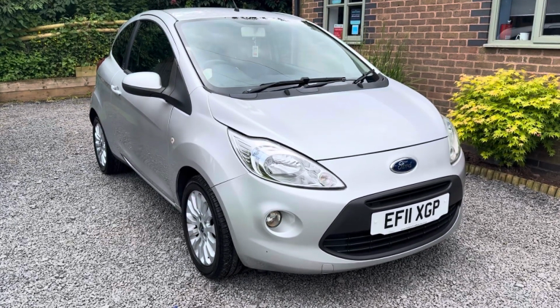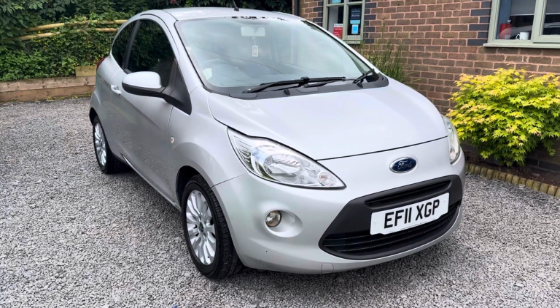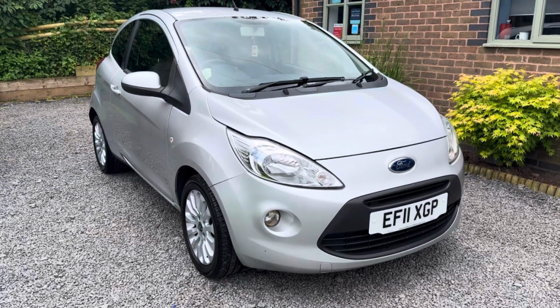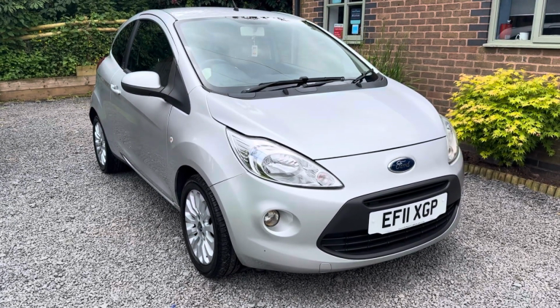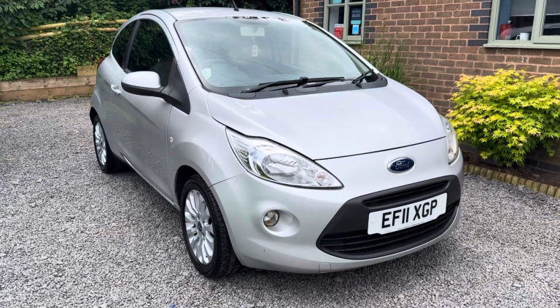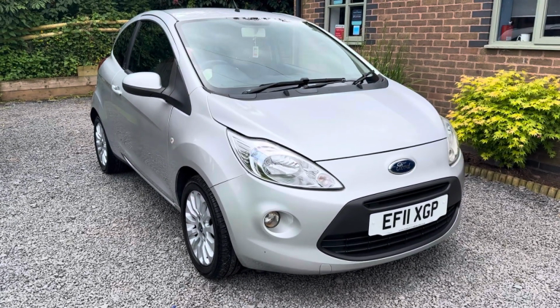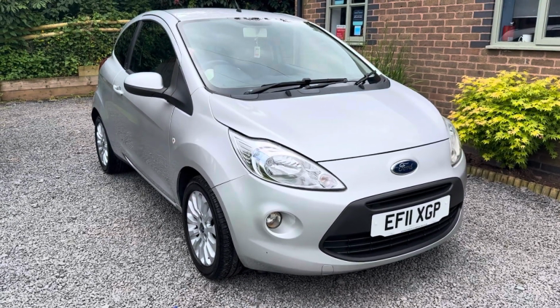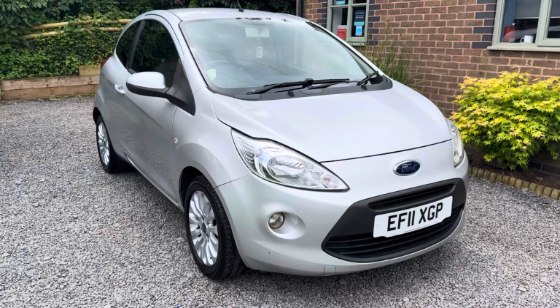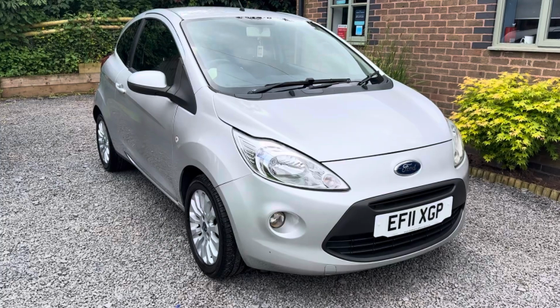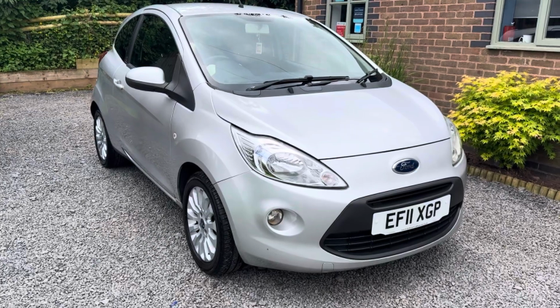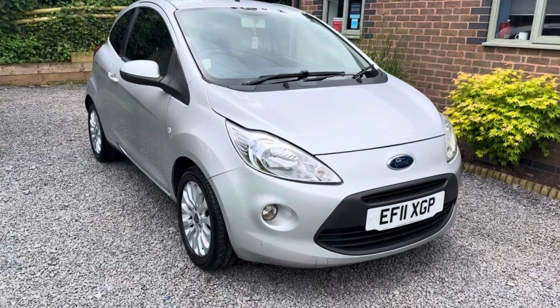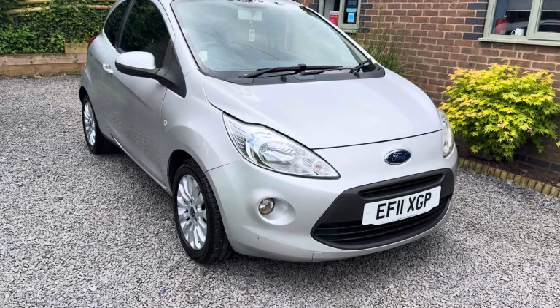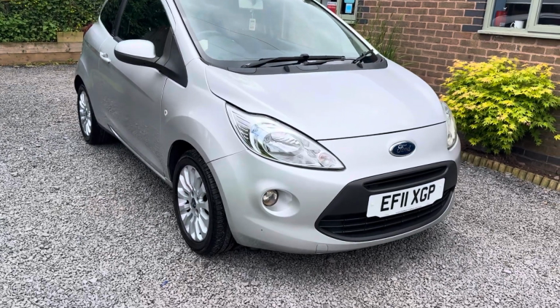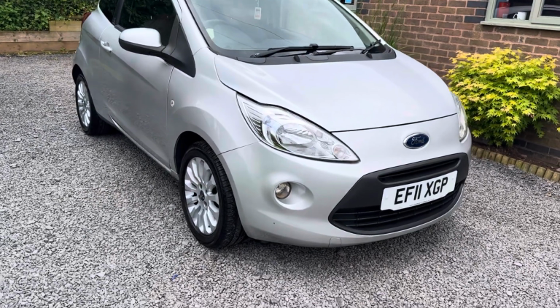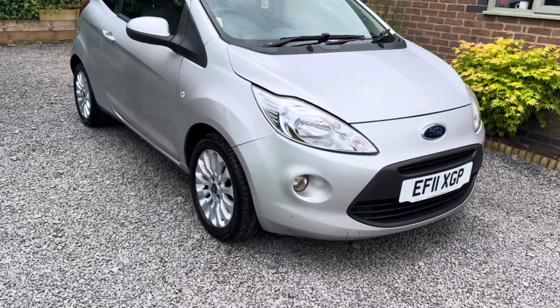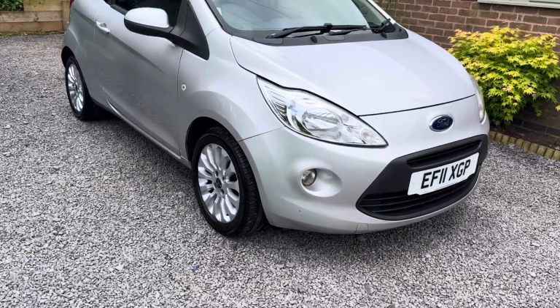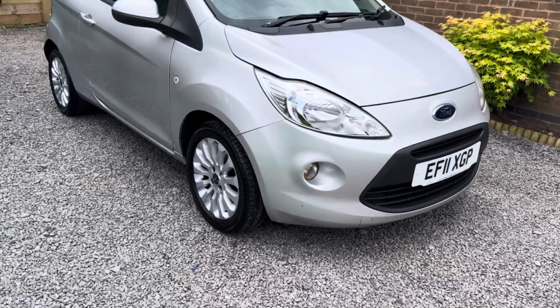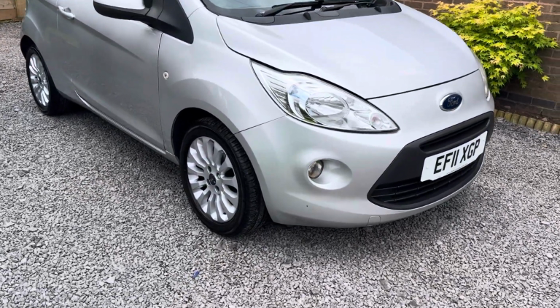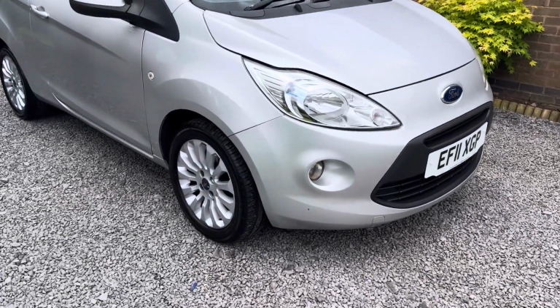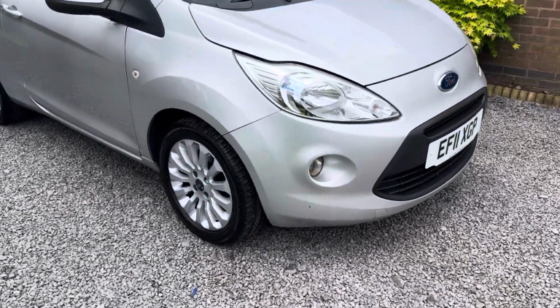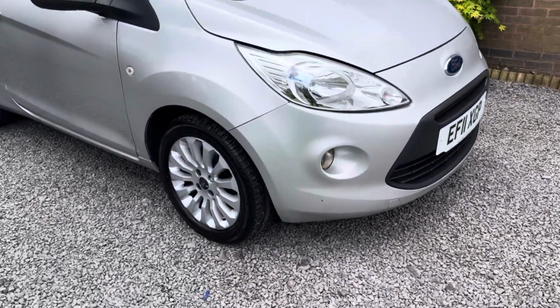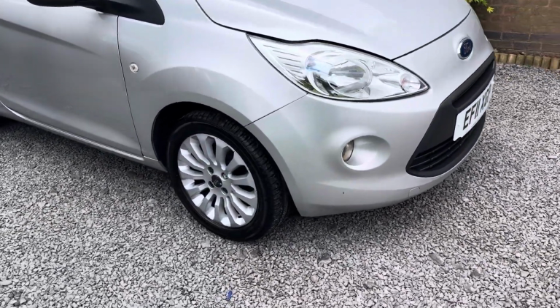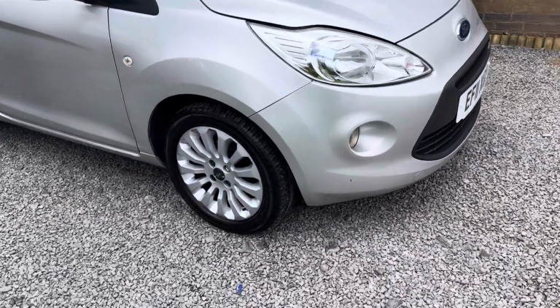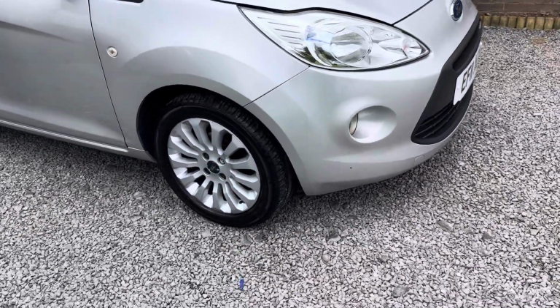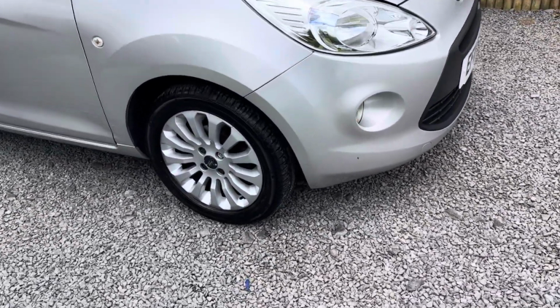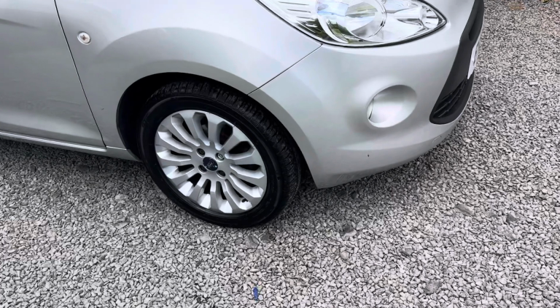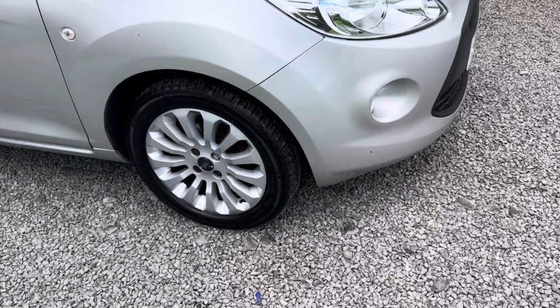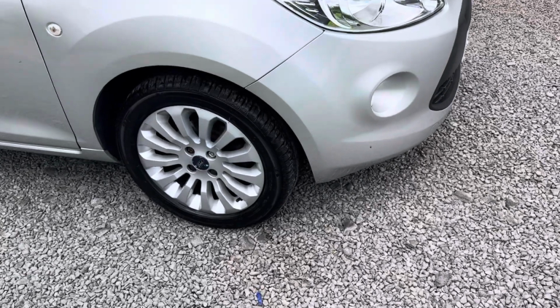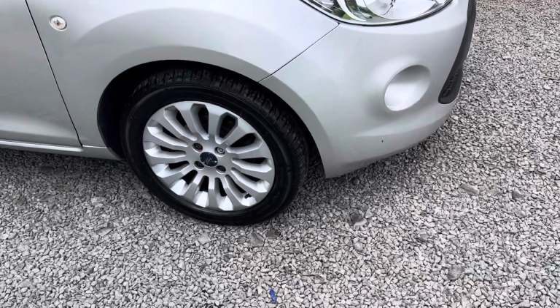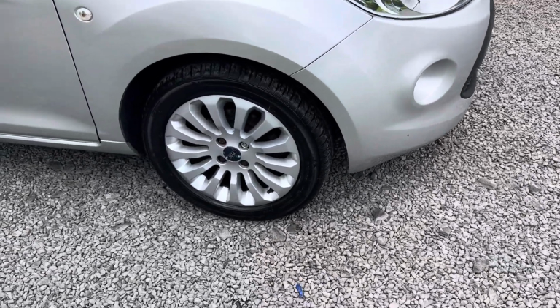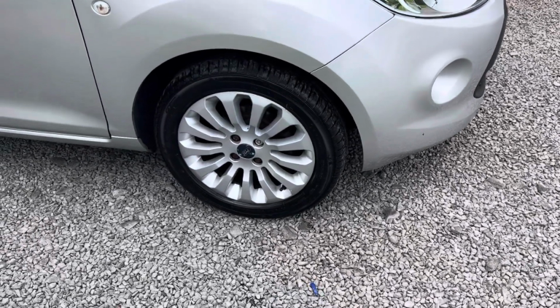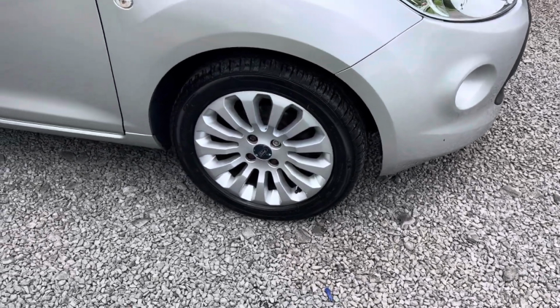On the road the car drives superbly. This would make an ideal first car — very cheap to run and insure.